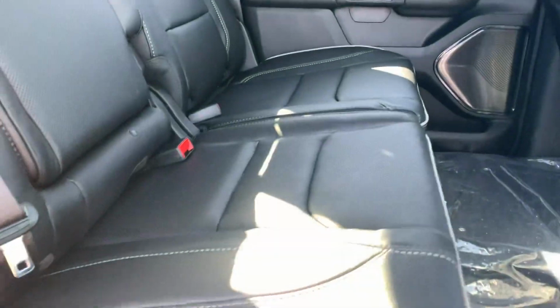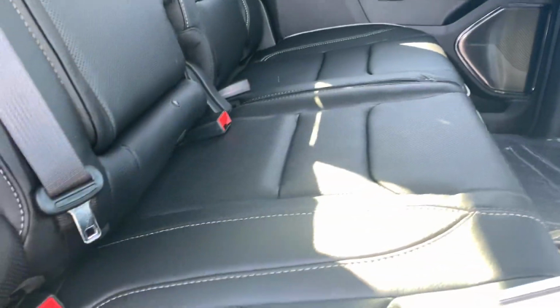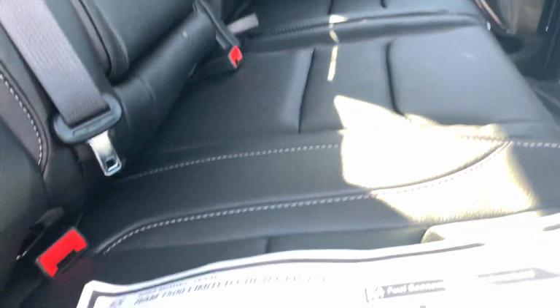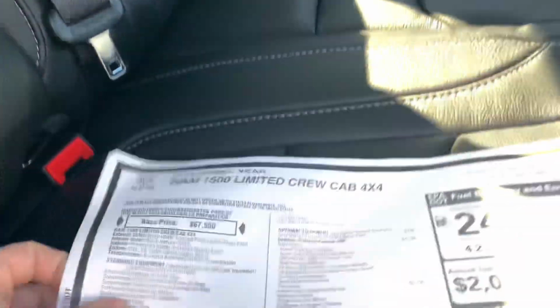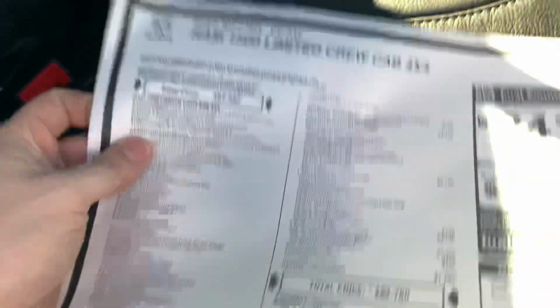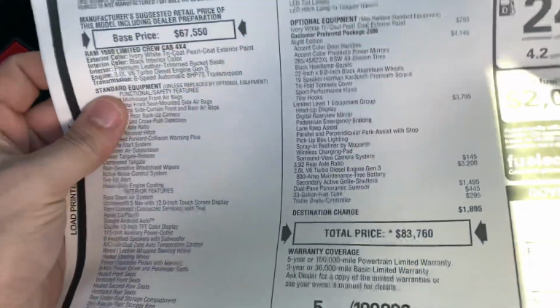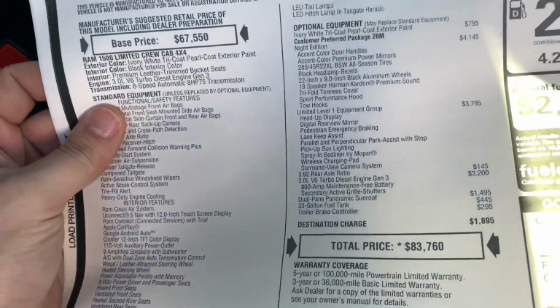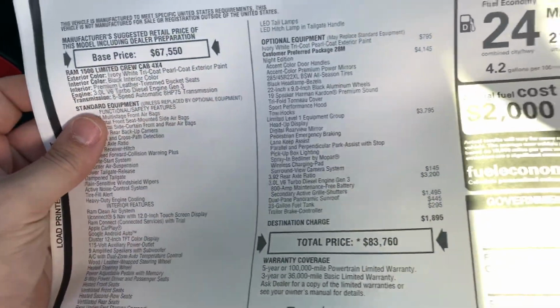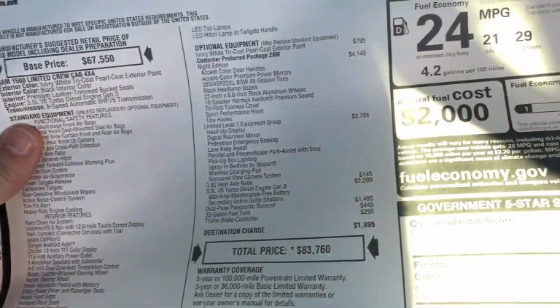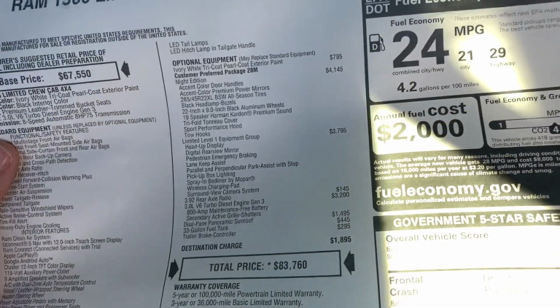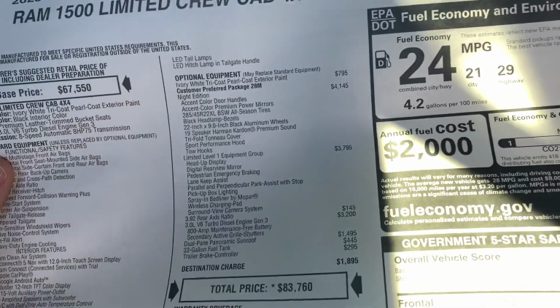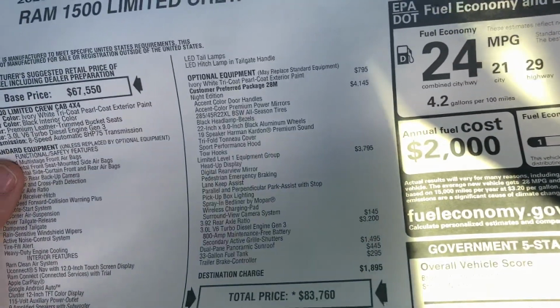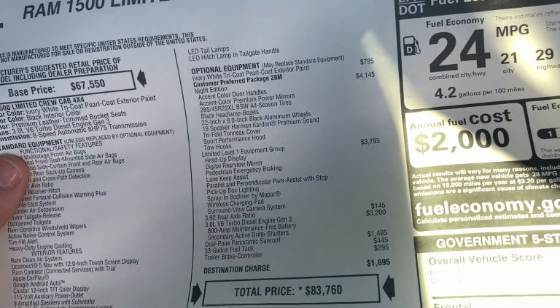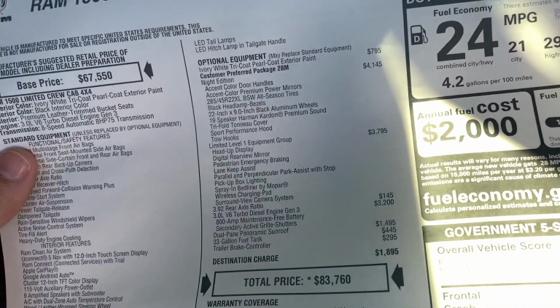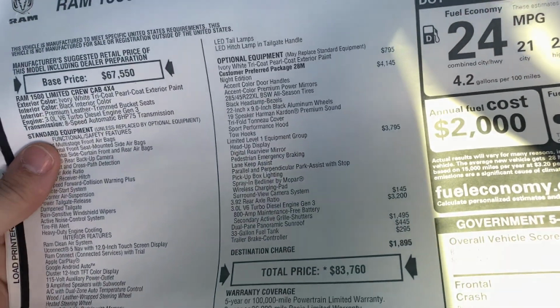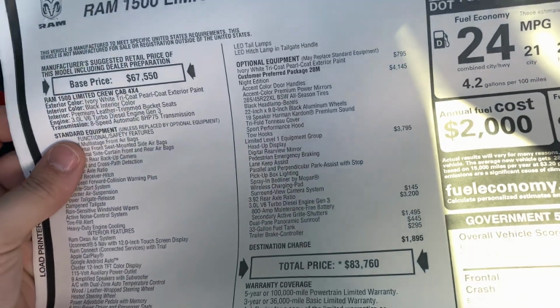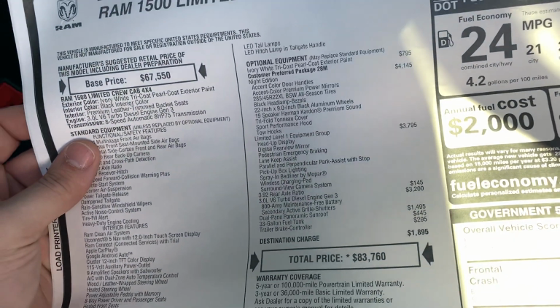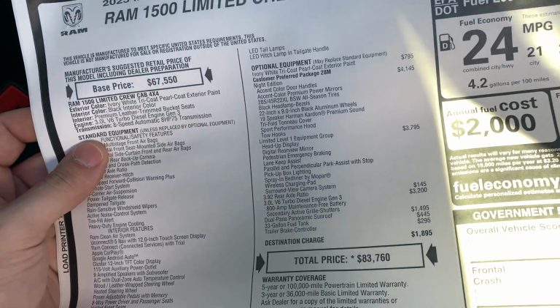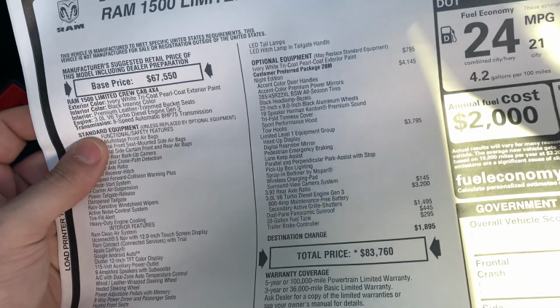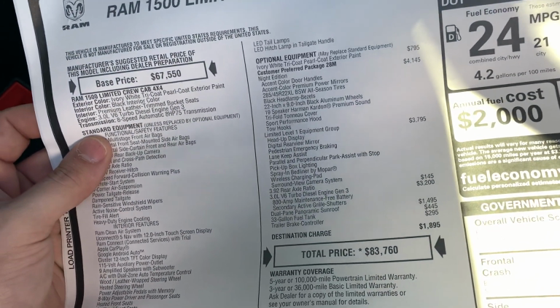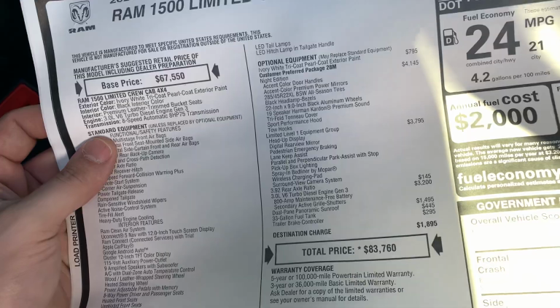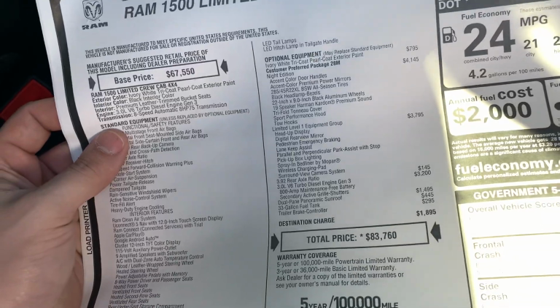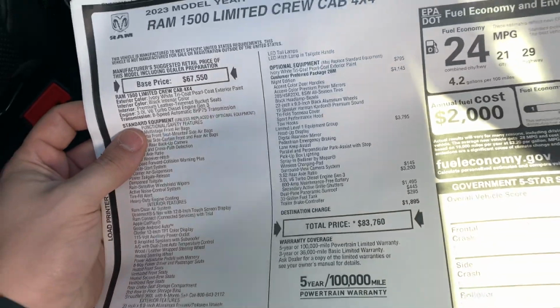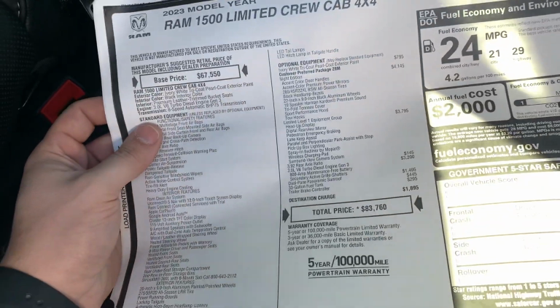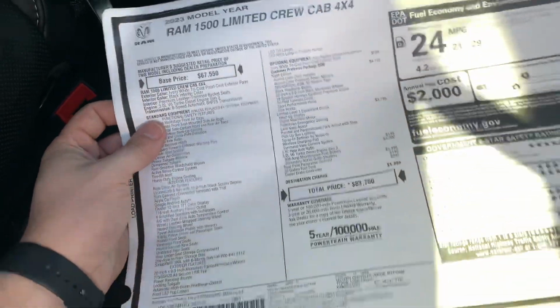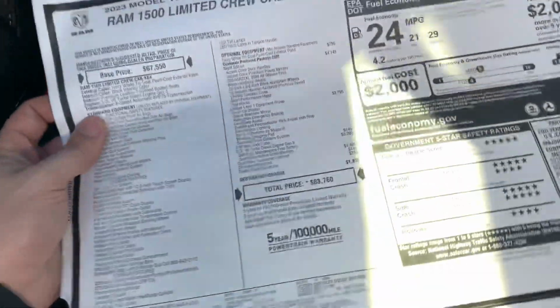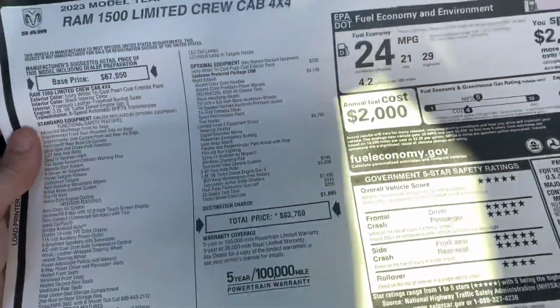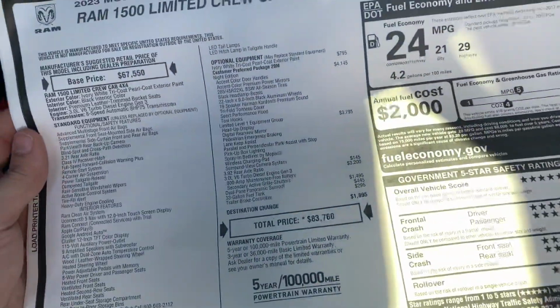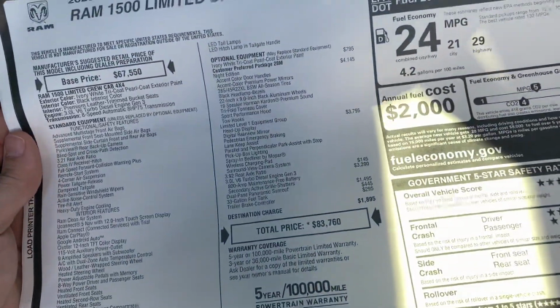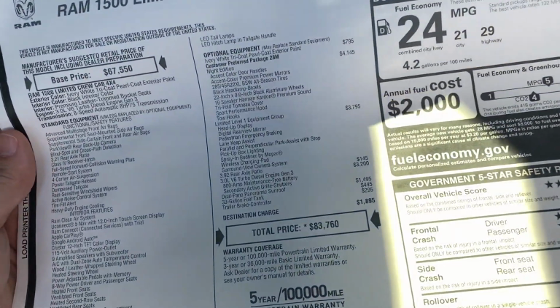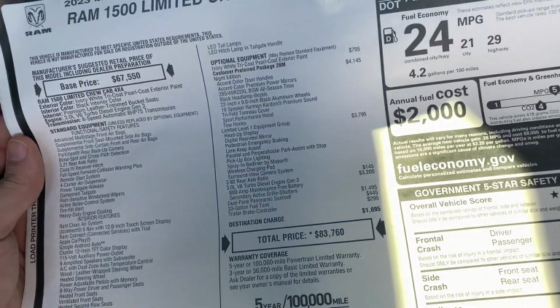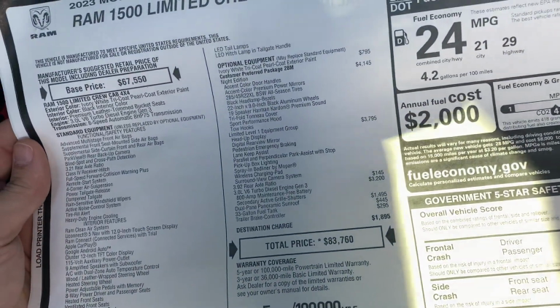Let's just see the options that are on here: Night Edition, Level 1, 392 V6 turbo diesel, panoramic sunroof, bigger fuel tank, and brake controller. Heck yeah, I like it.